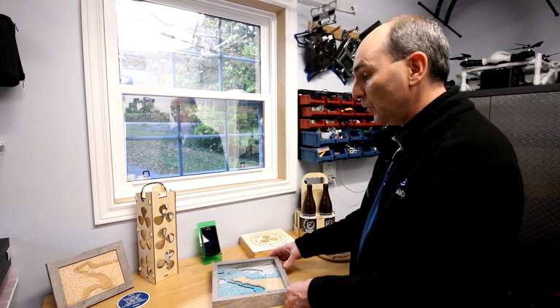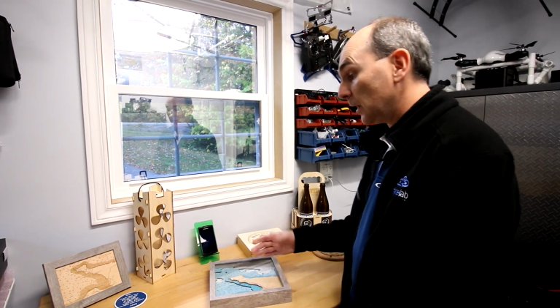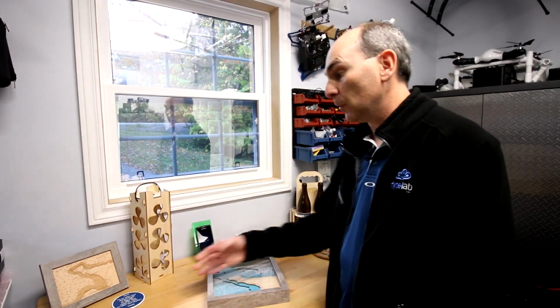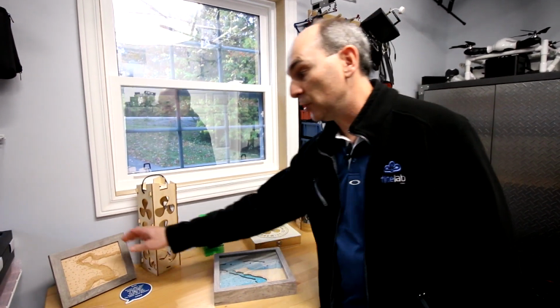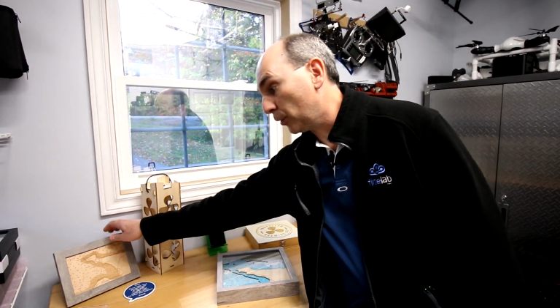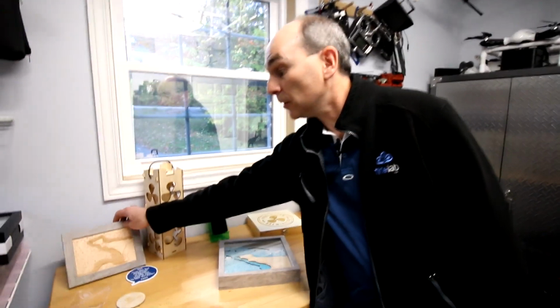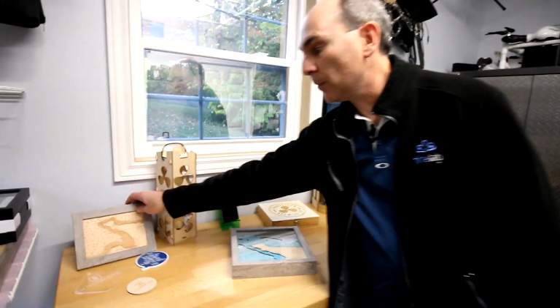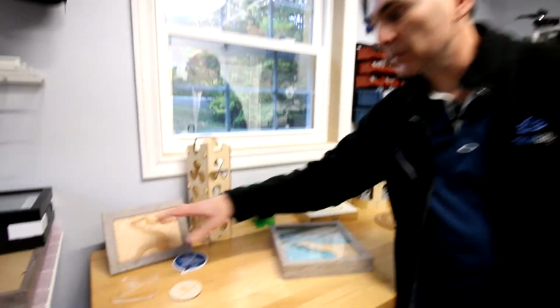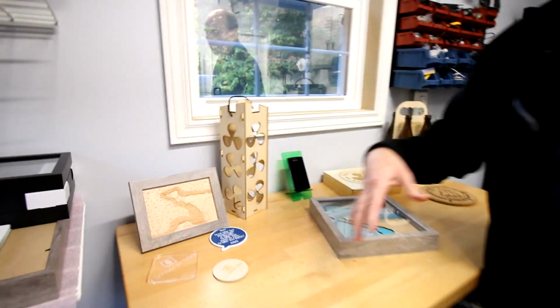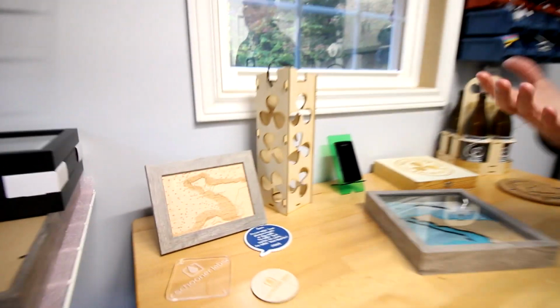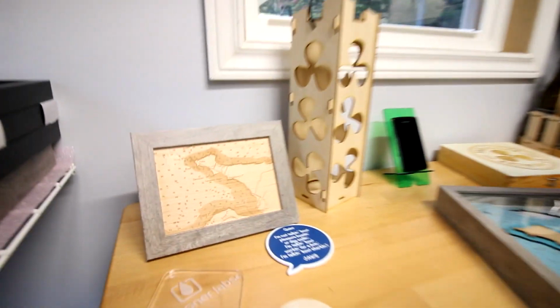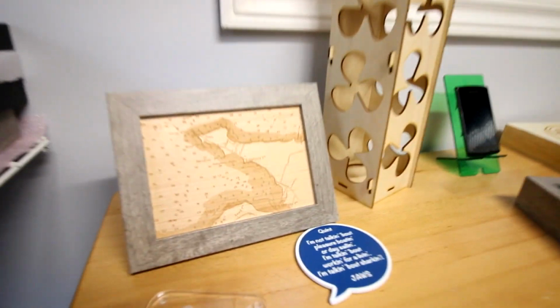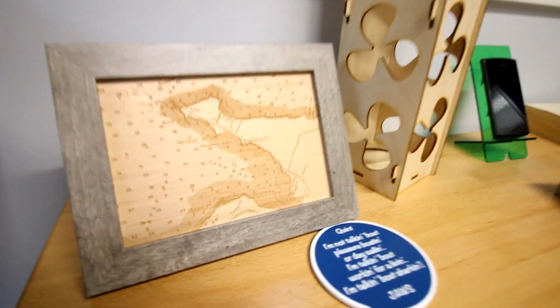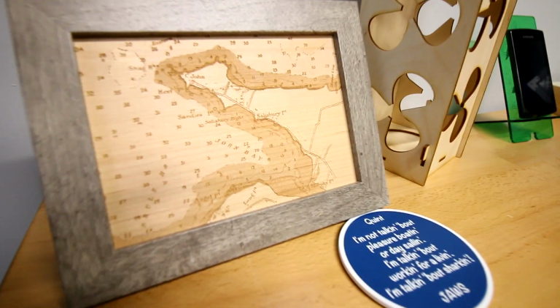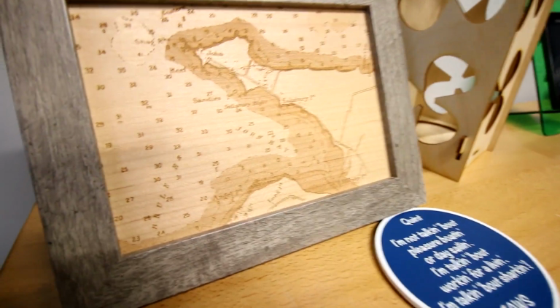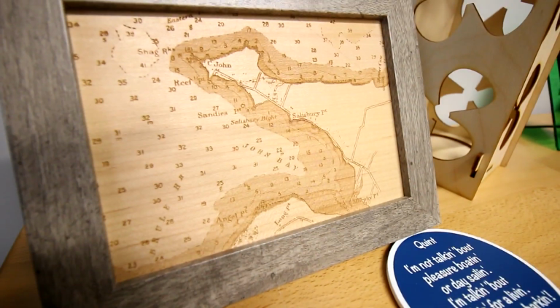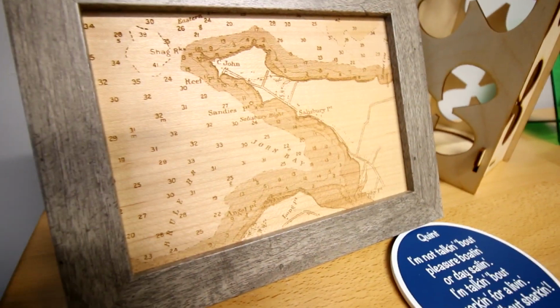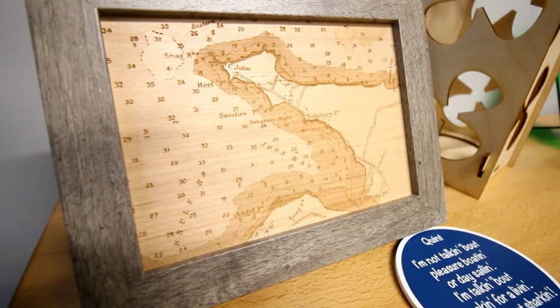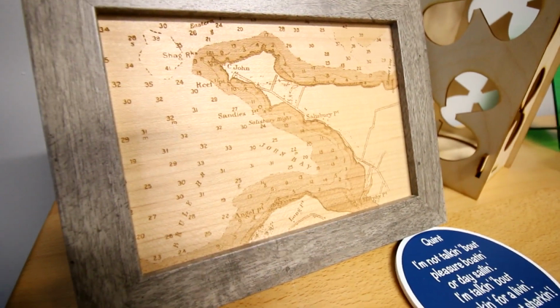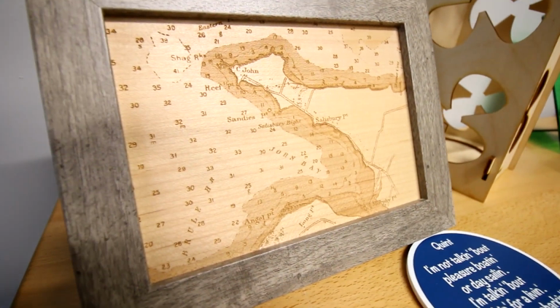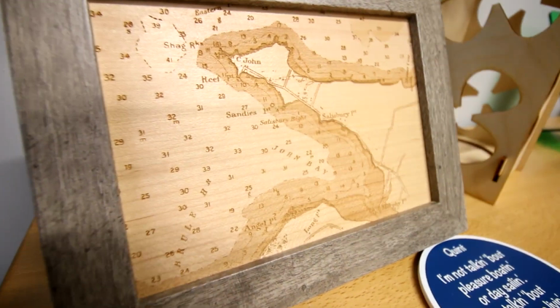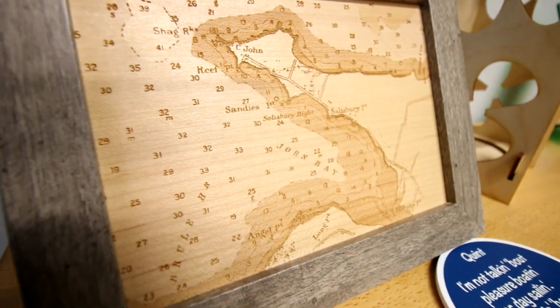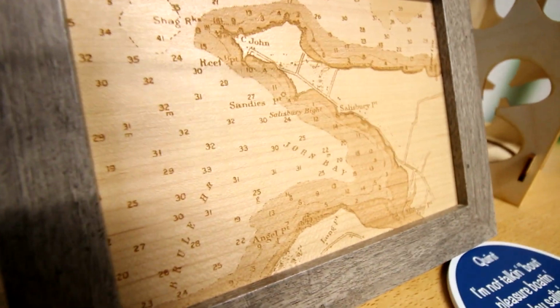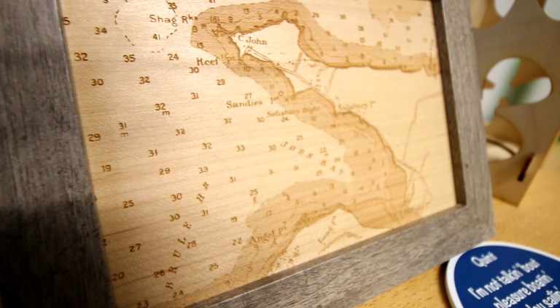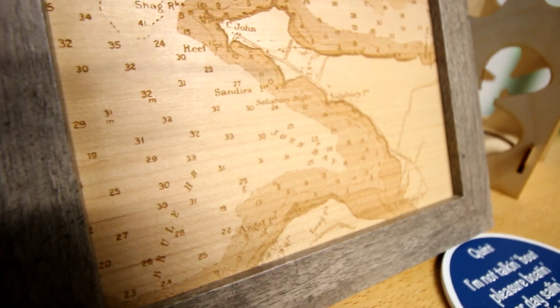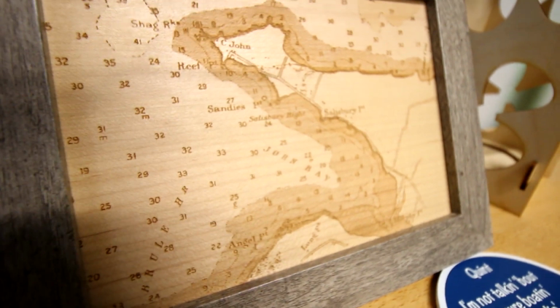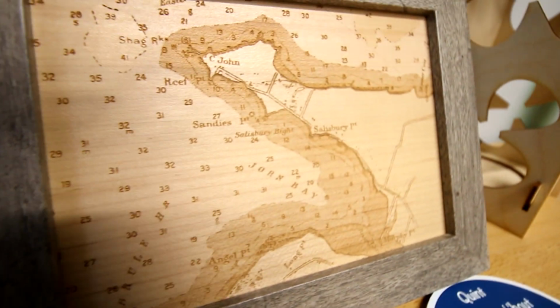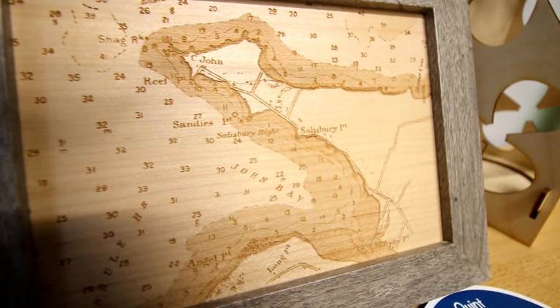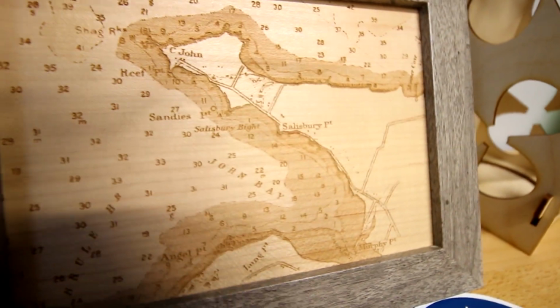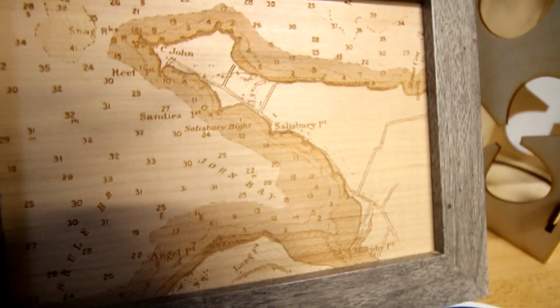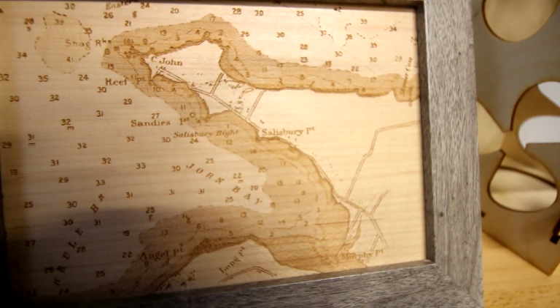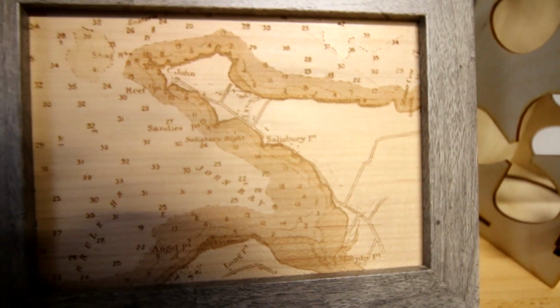We've also done similar work with just pure etching with the maps — basically the same area, but it gives you a different style, just doing a pure straight etching in wood, and playing around with the different woods as well to get that different look and feel.